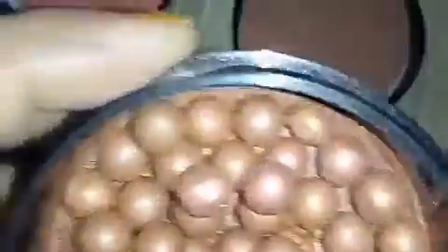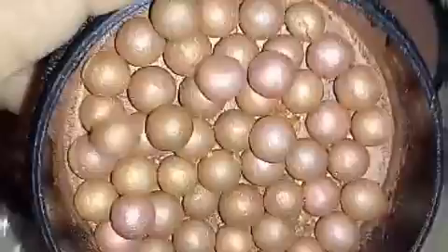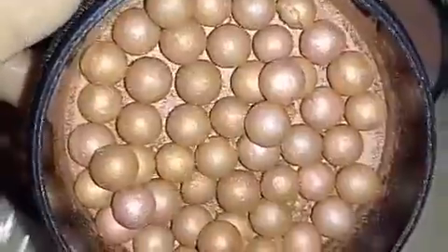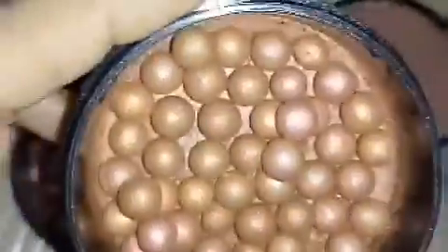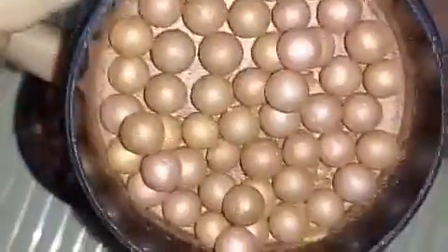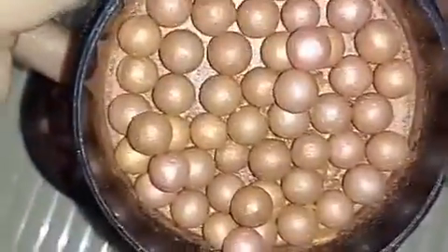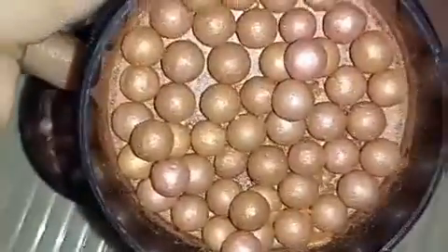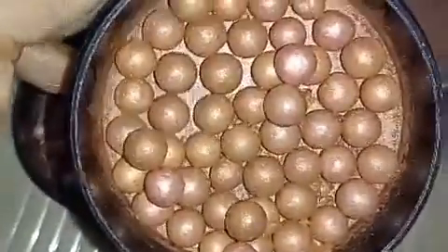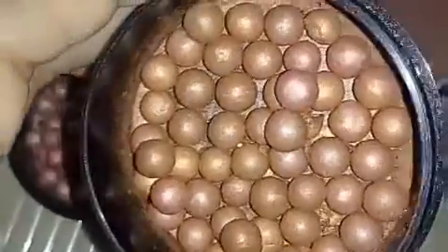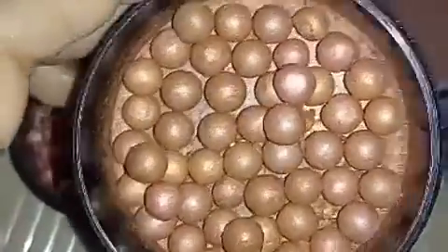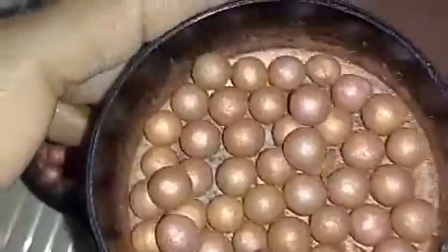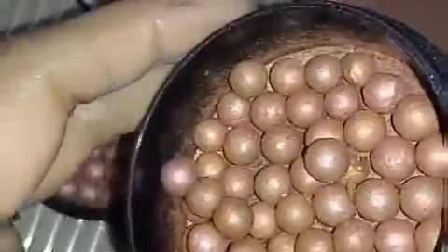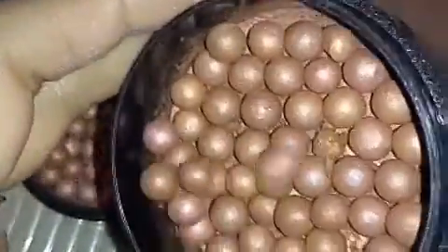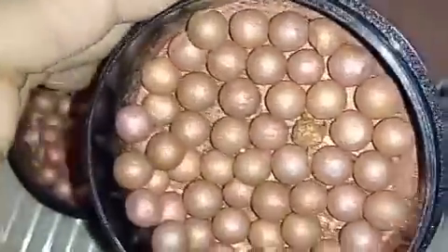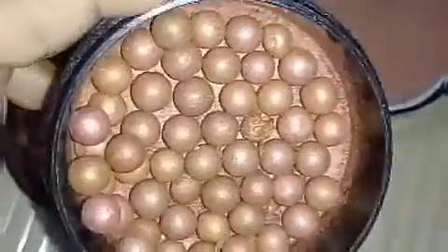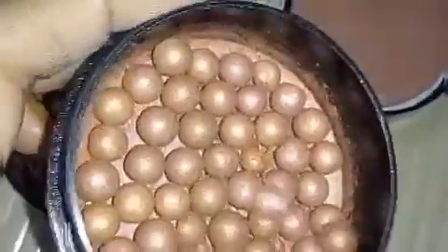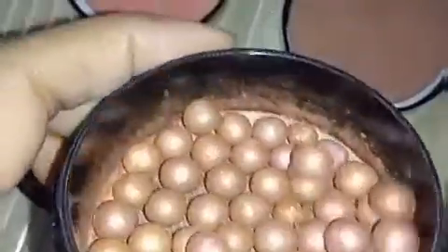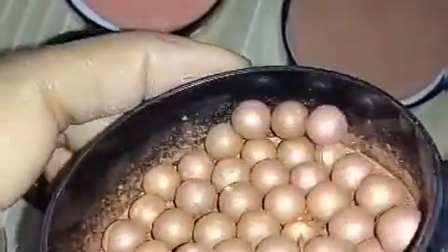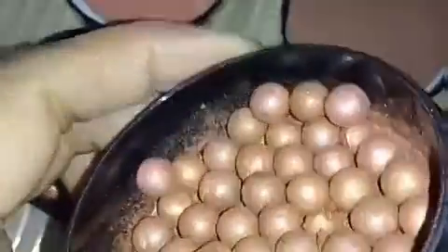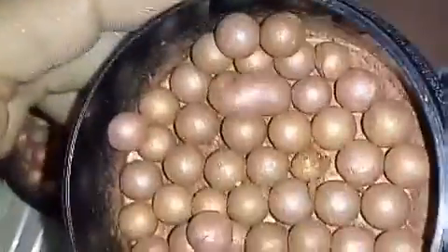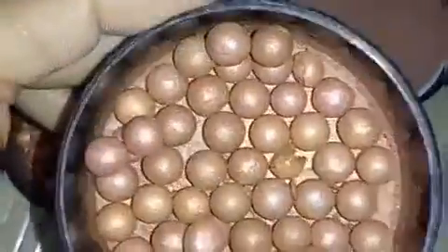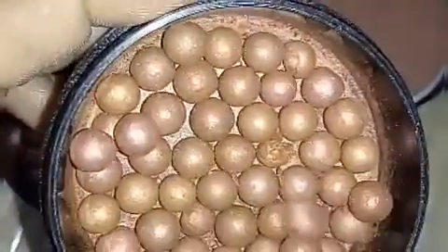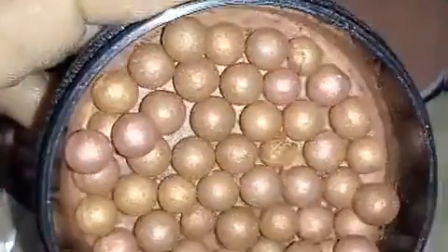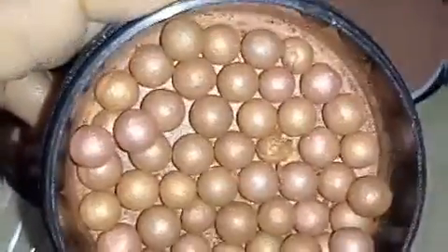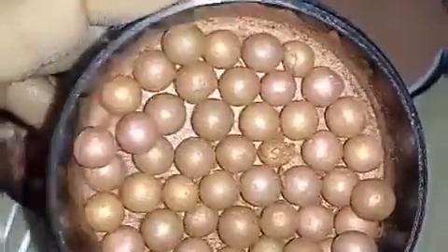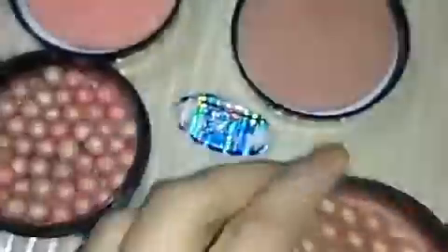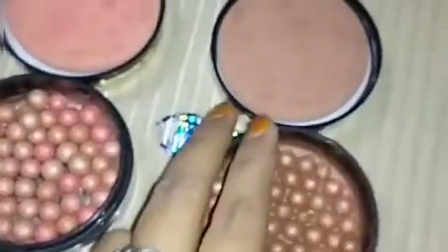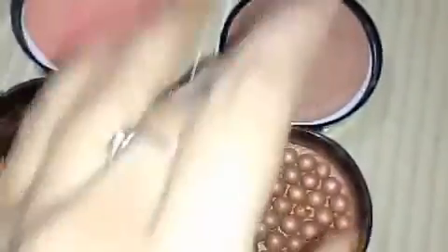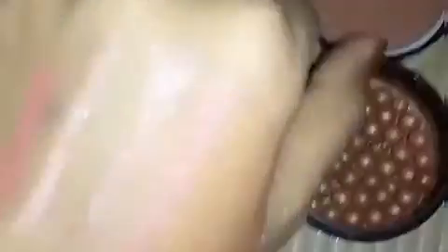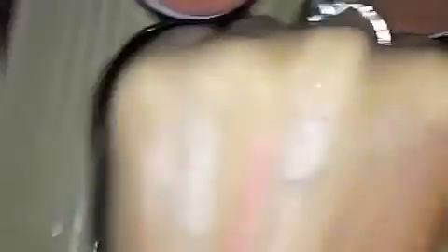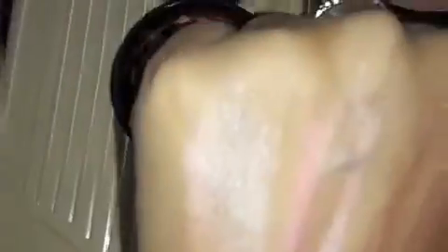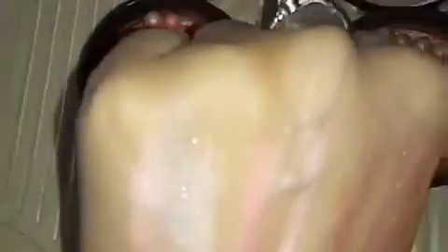And this pearl's shade name is Dark Bronze. This is used as a bronzer for contouring and will give you perfect contouring on your face. As you can see there are brown and golden pearls in this.